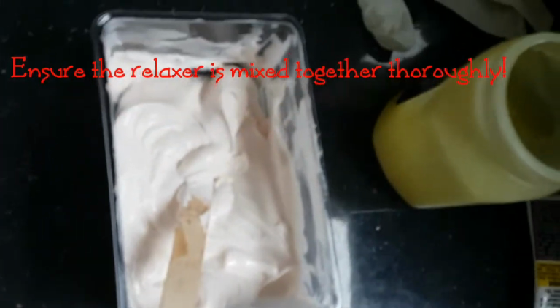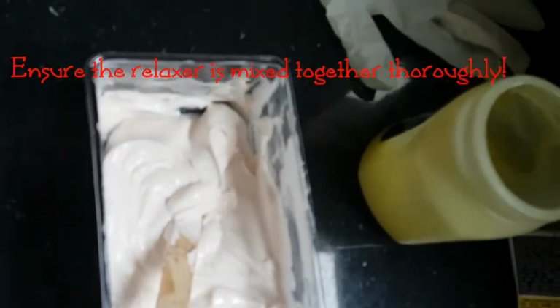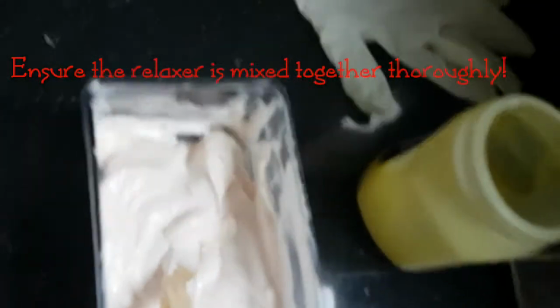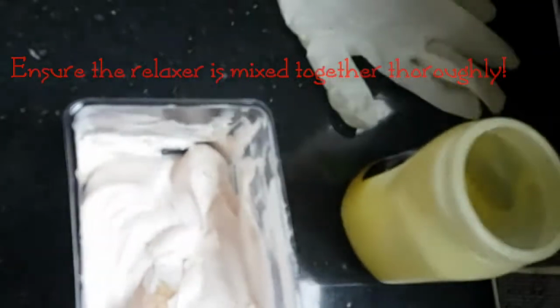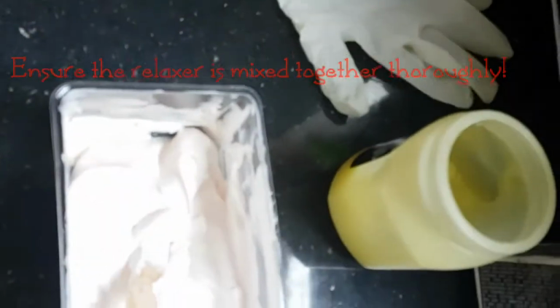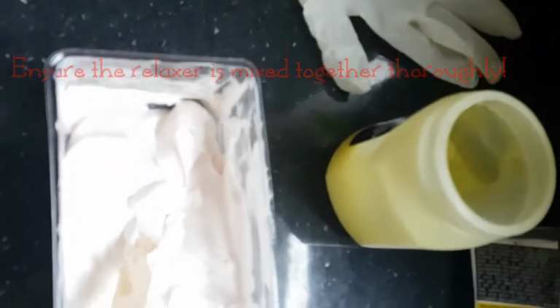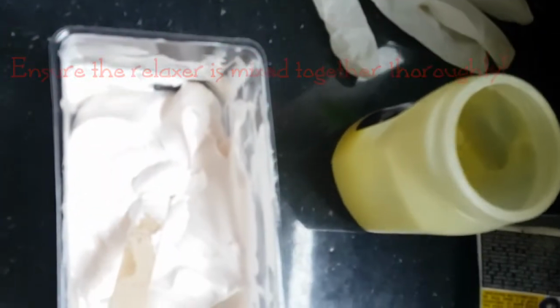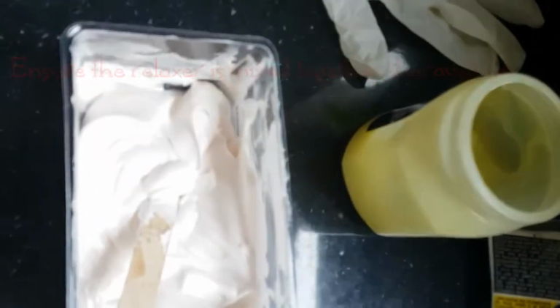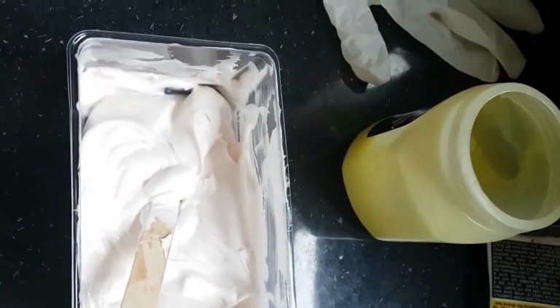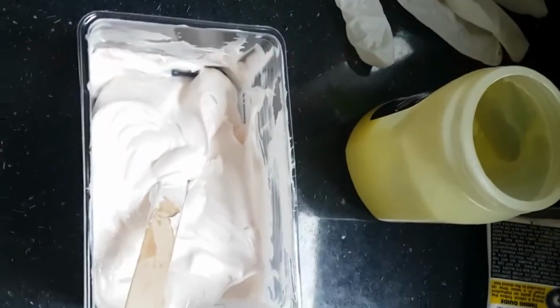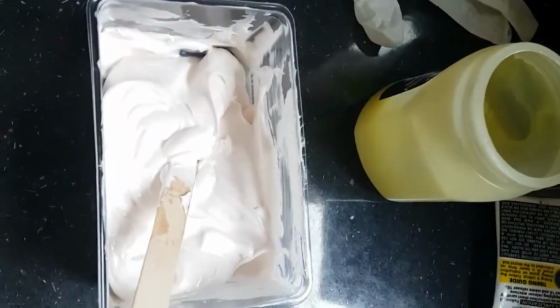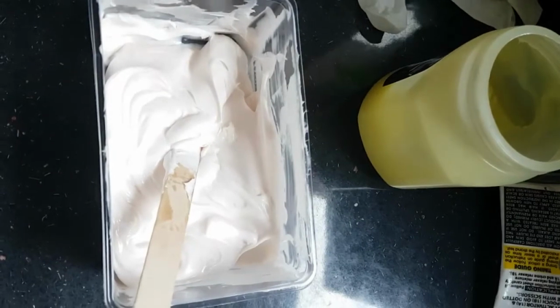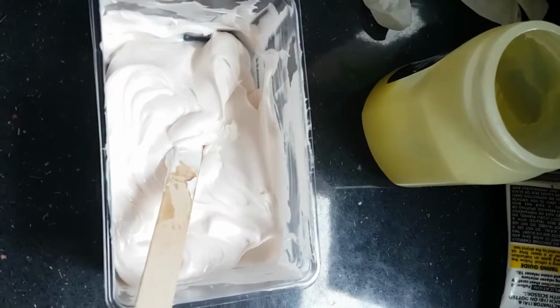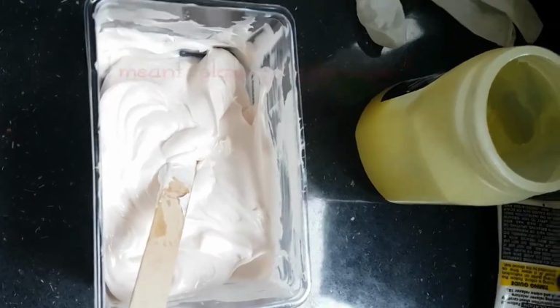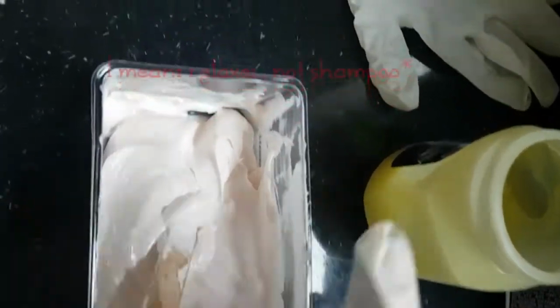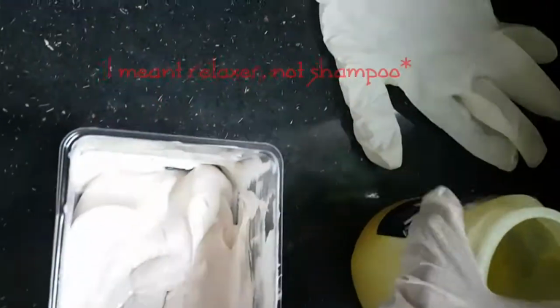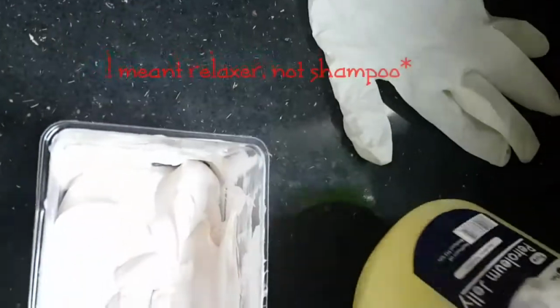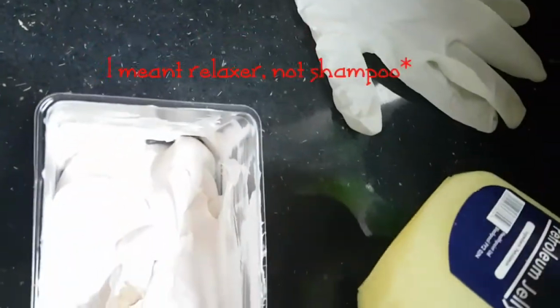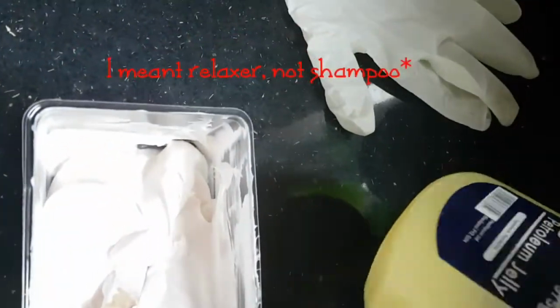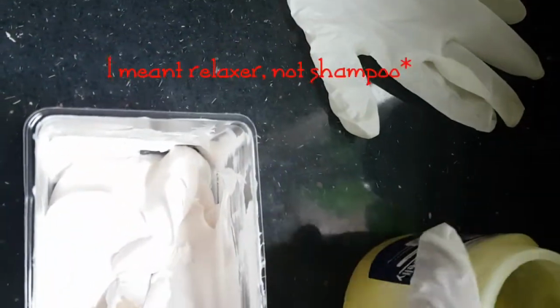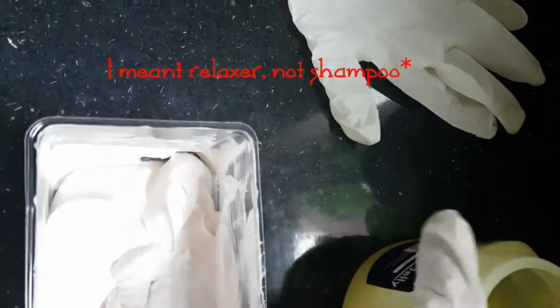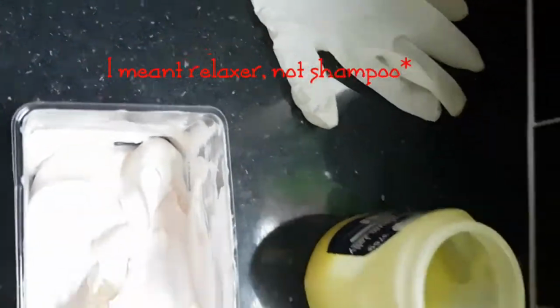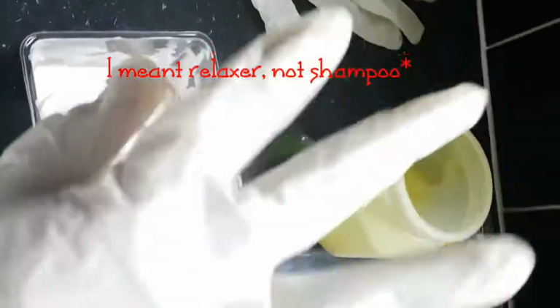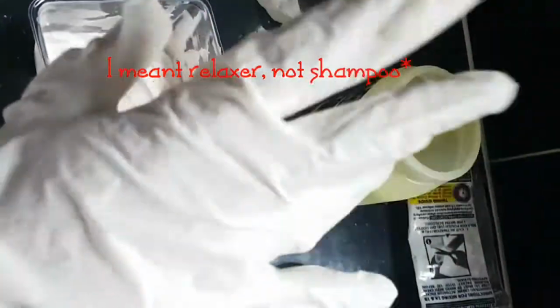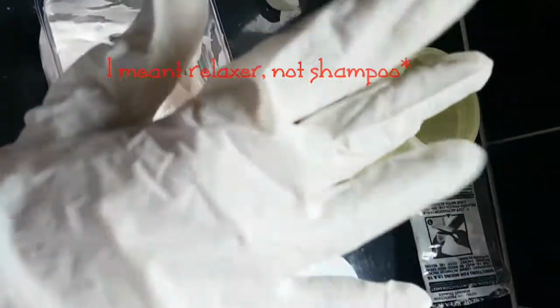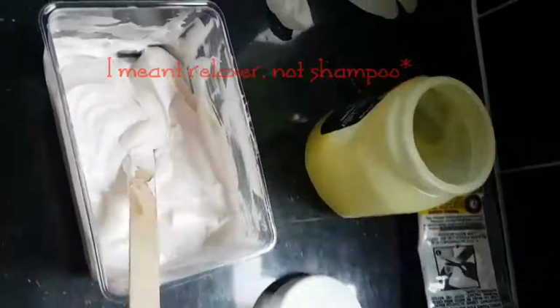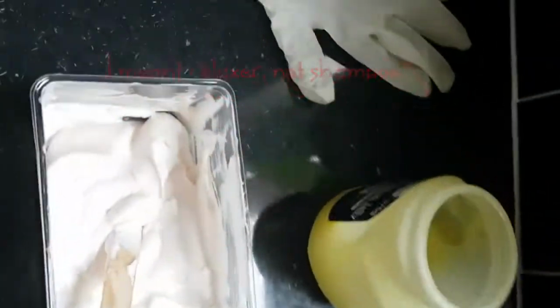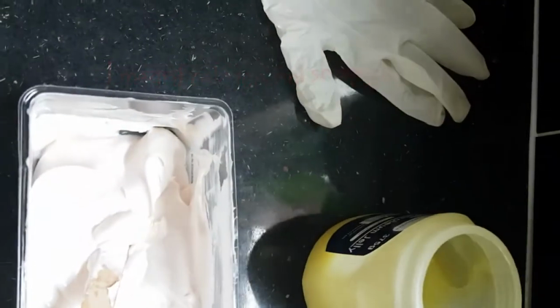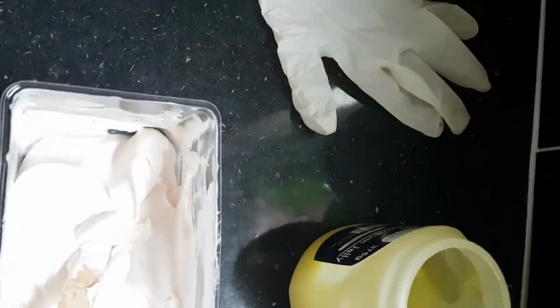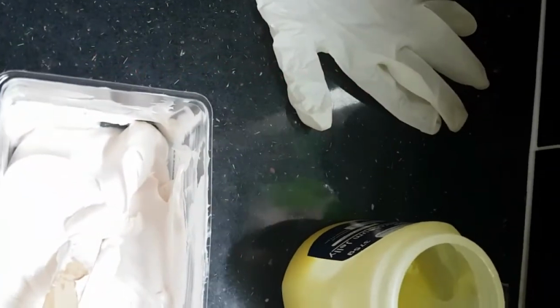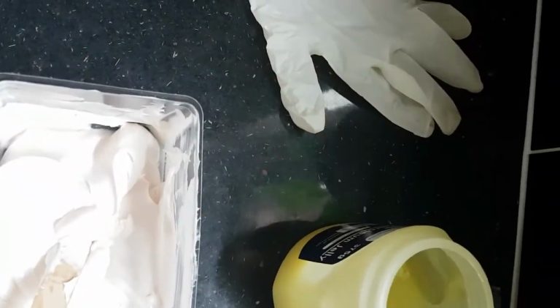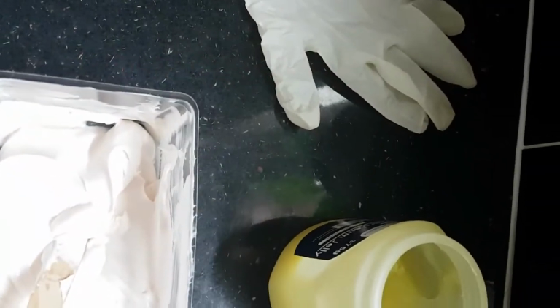Here's a good tip if you're looking to use your relaxer yourself: you can always cut it in half, don't mix it, staple it and then put it in the fridge to use later on — which is what I normally do.